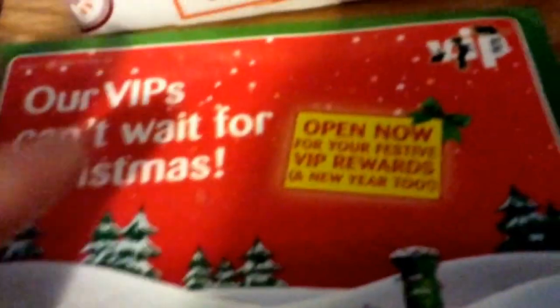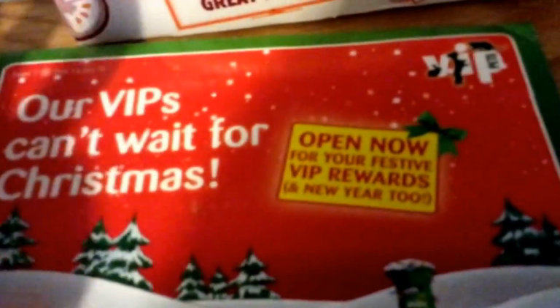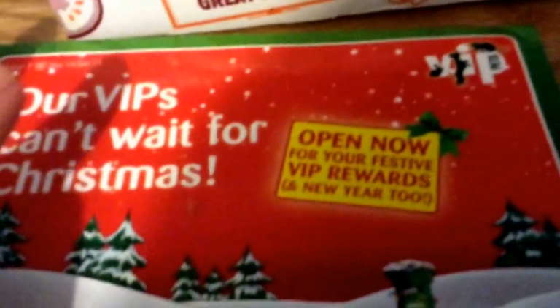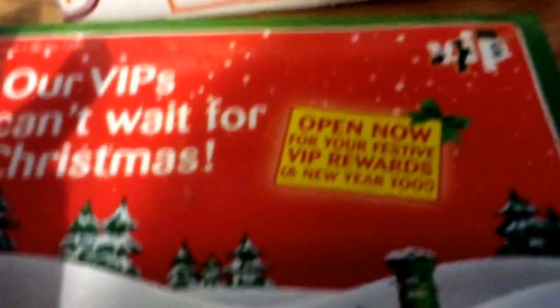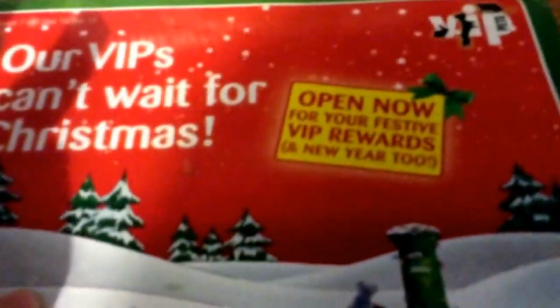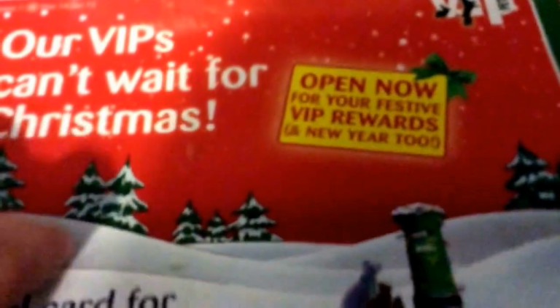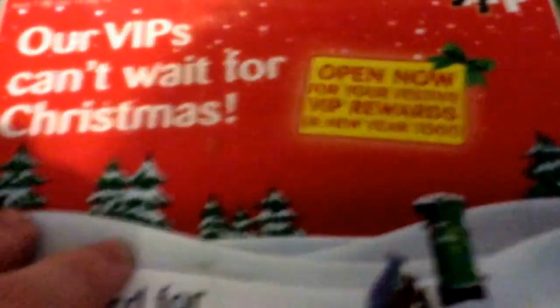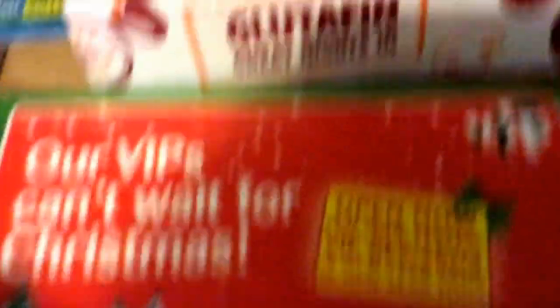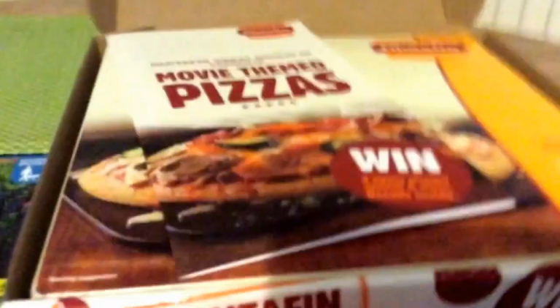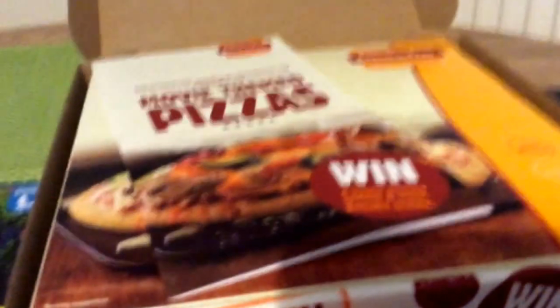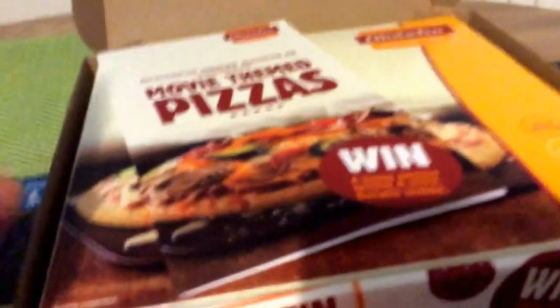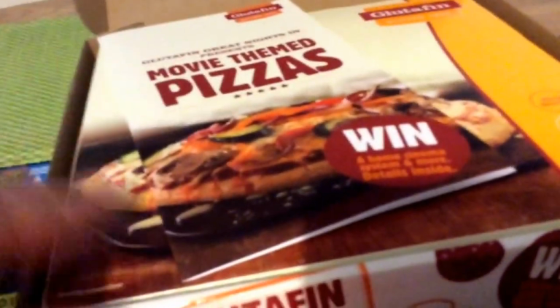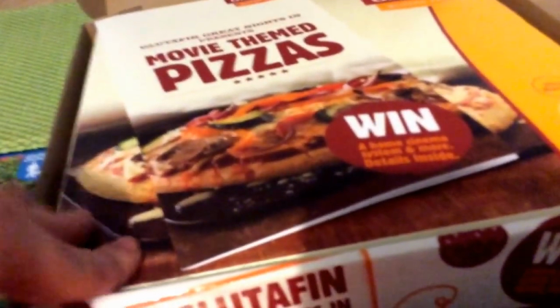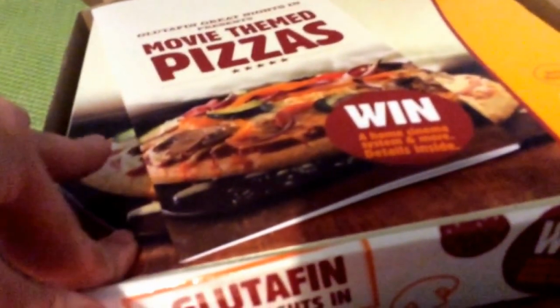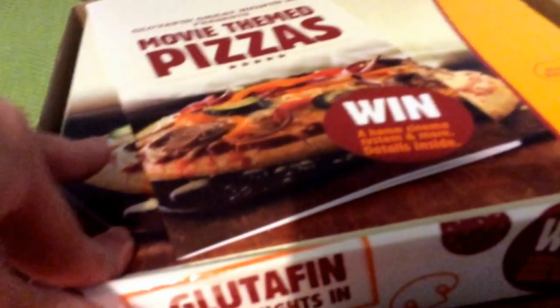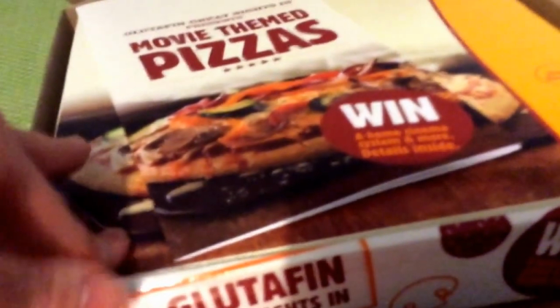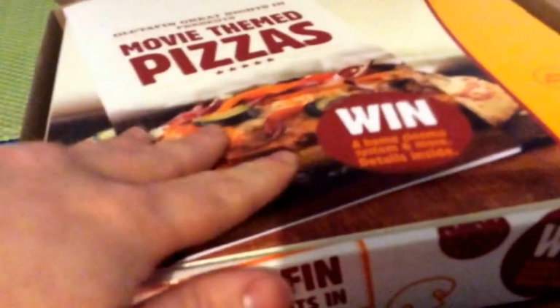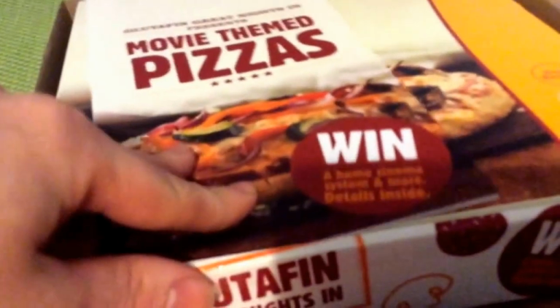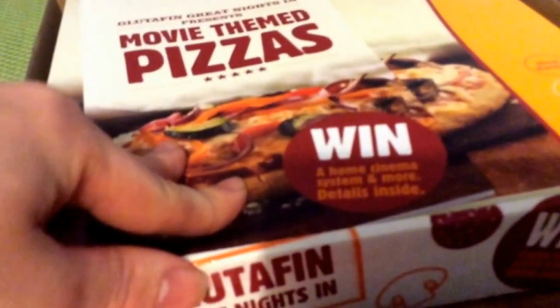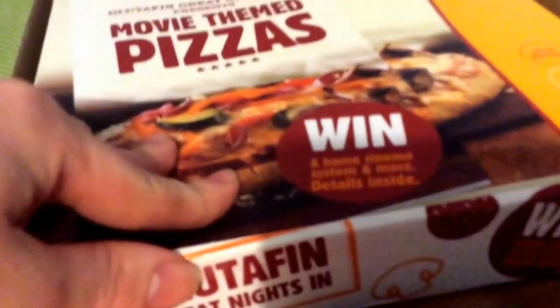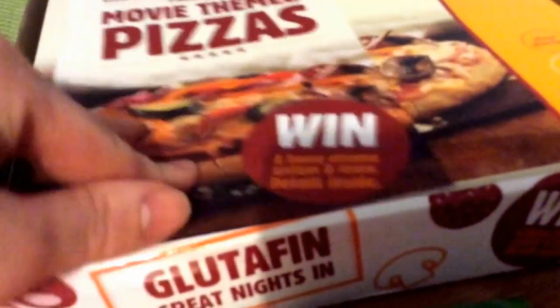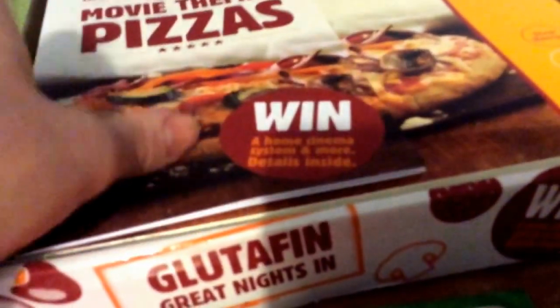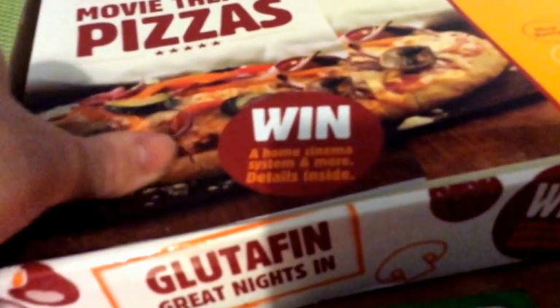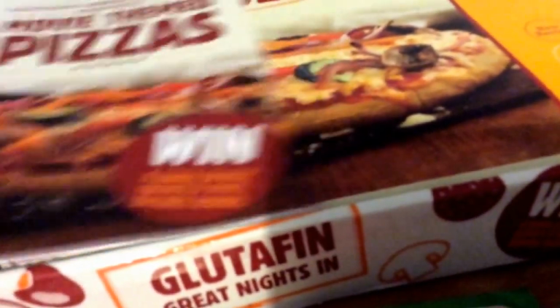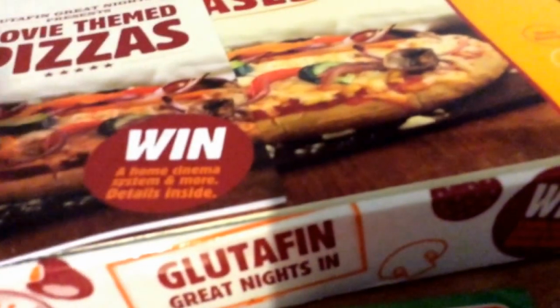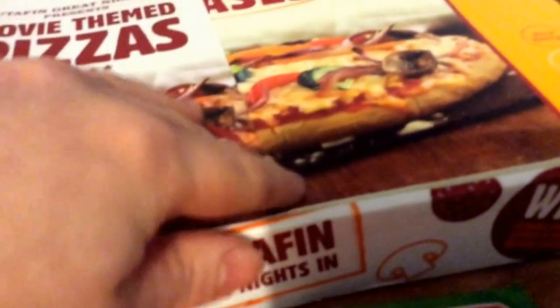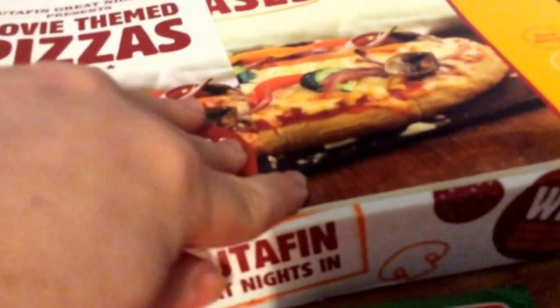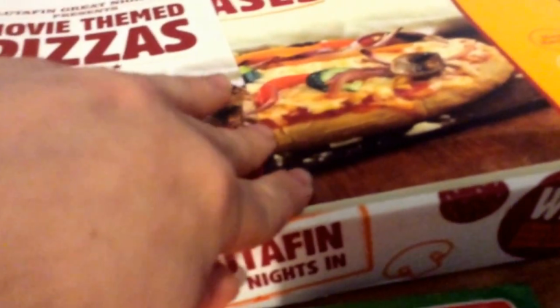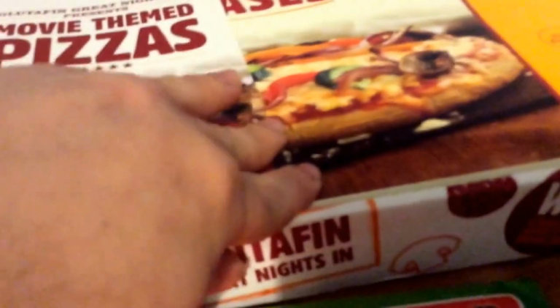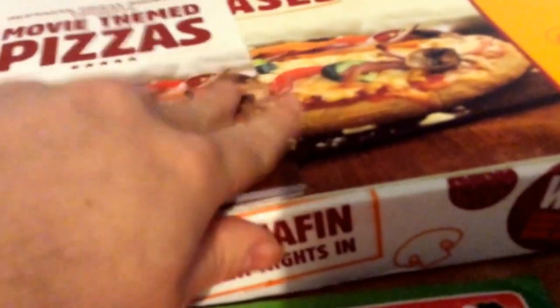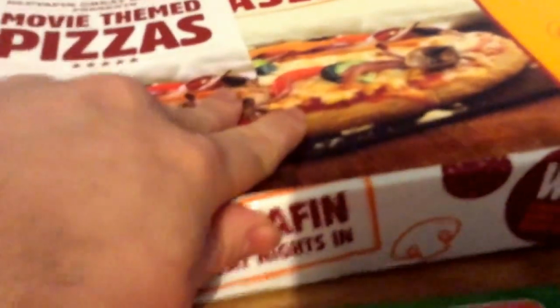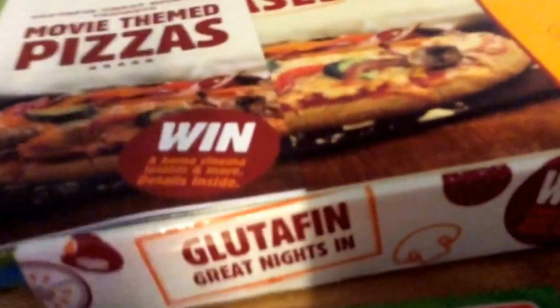Some vouchers from Pets at Home. These turned up — I'm not sure where they've come from, but they're the Glutathione Pizza Bases. I didn't ask for them, but they just seemed to turn up in the post.